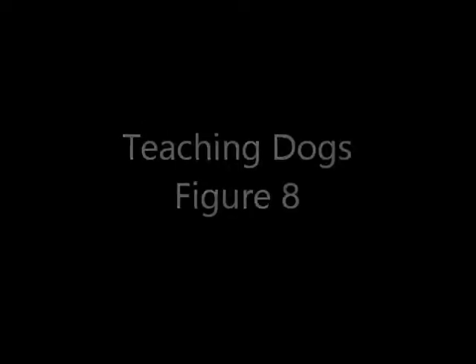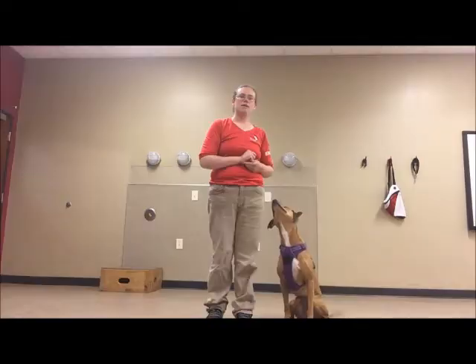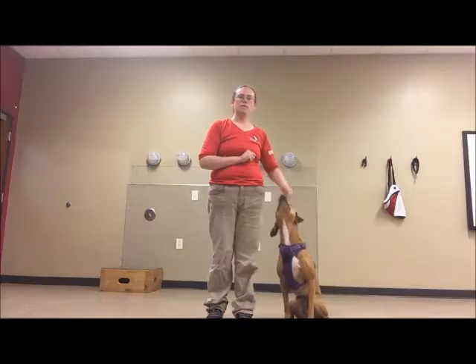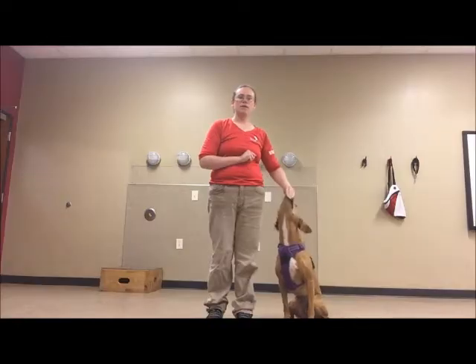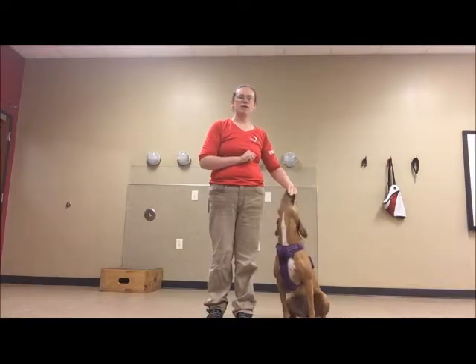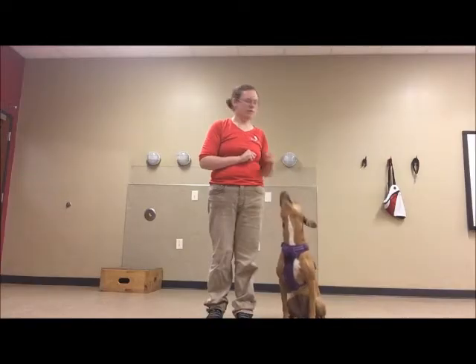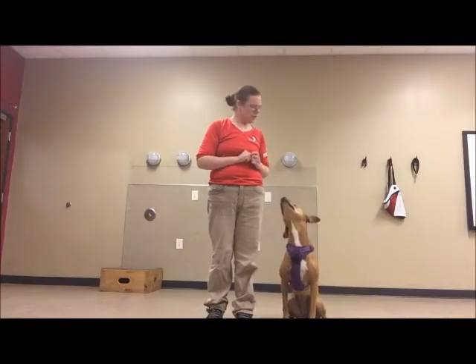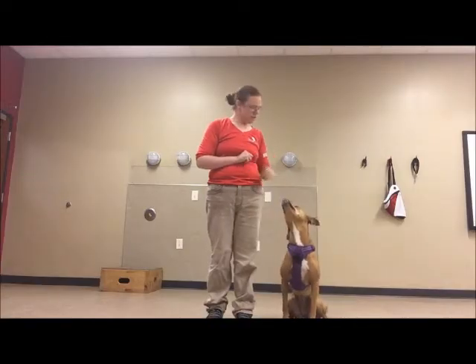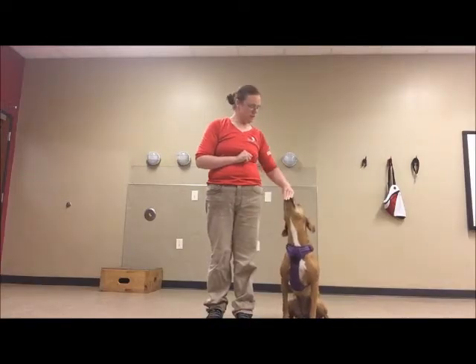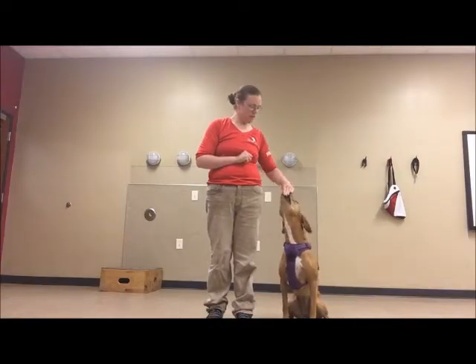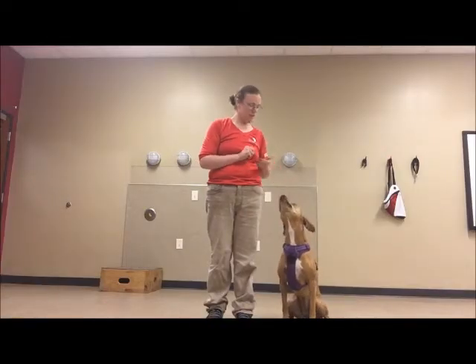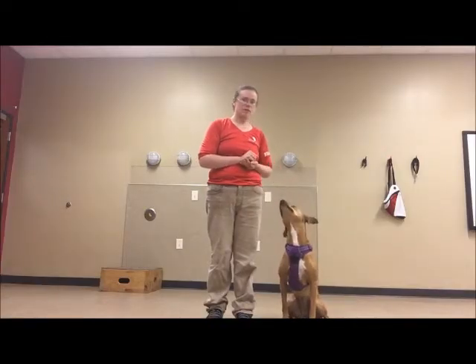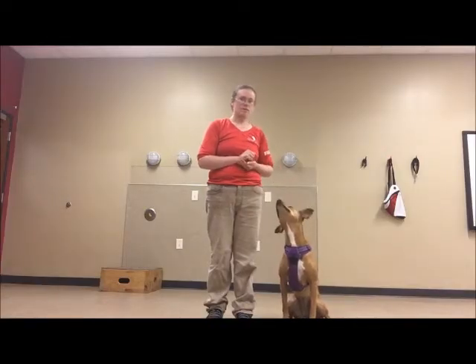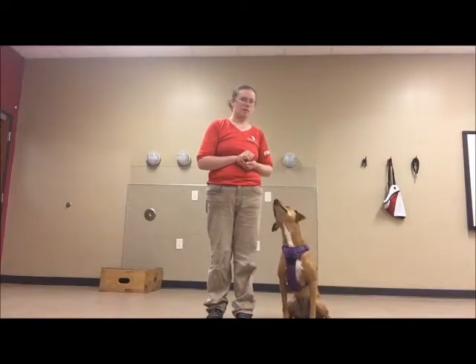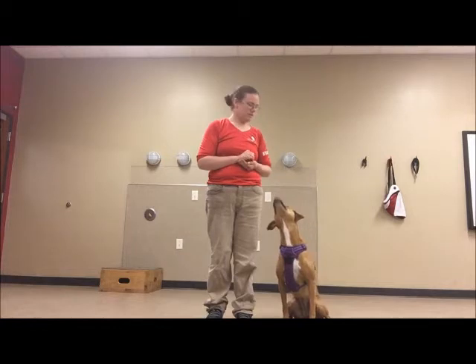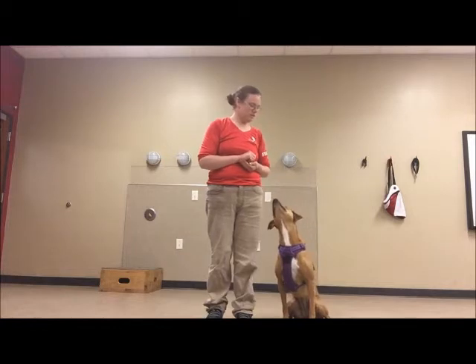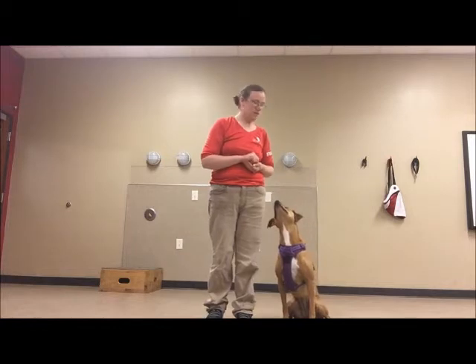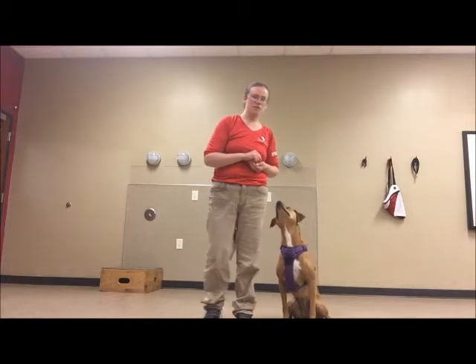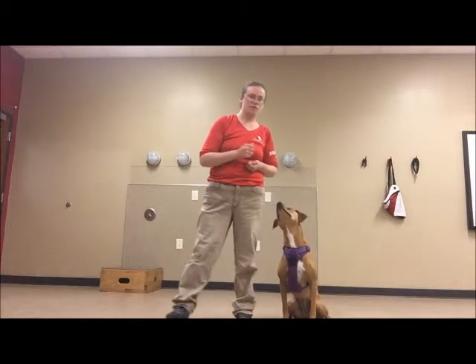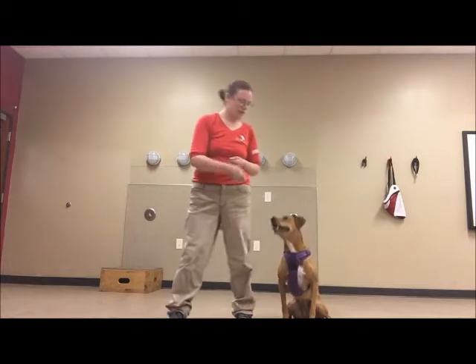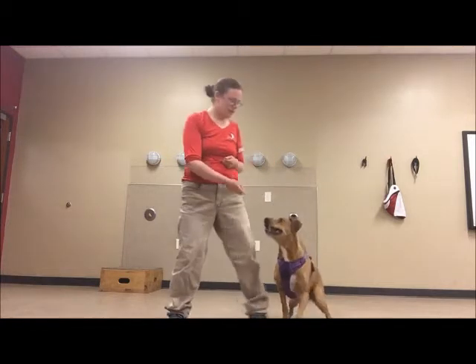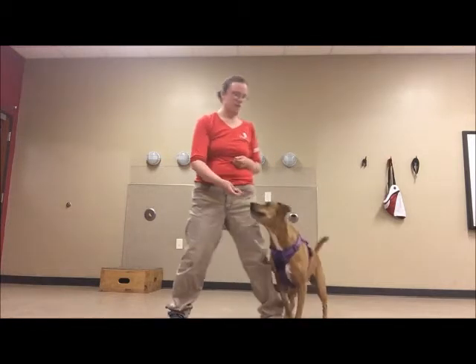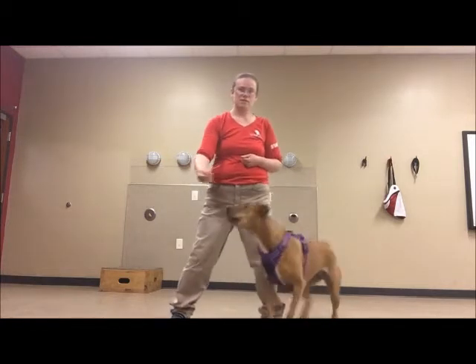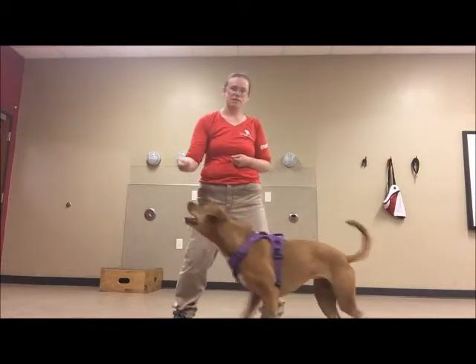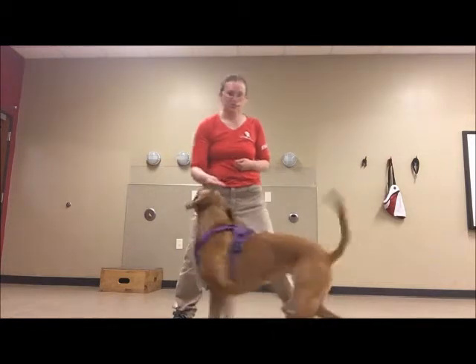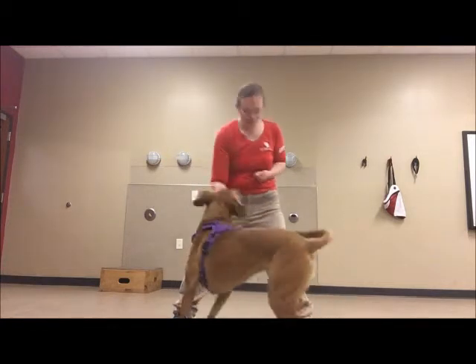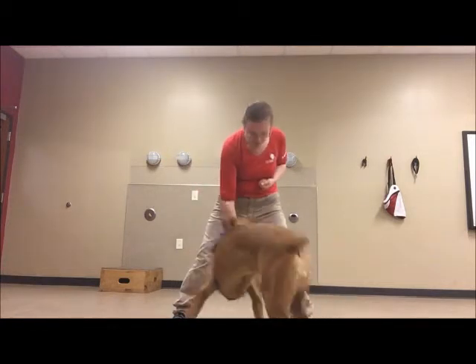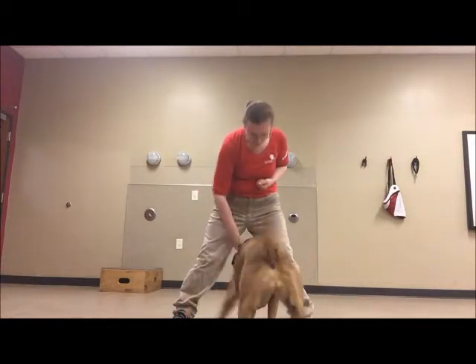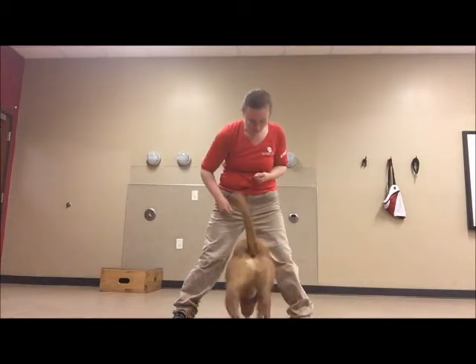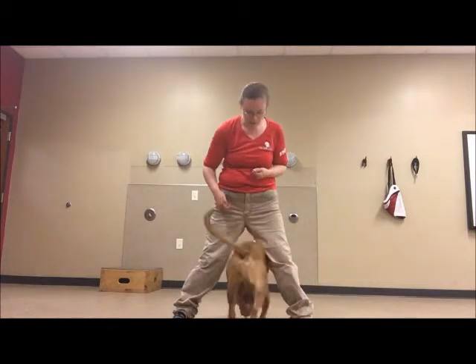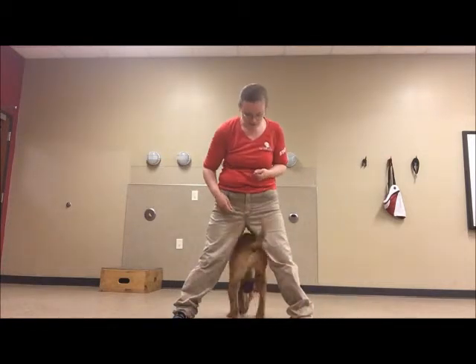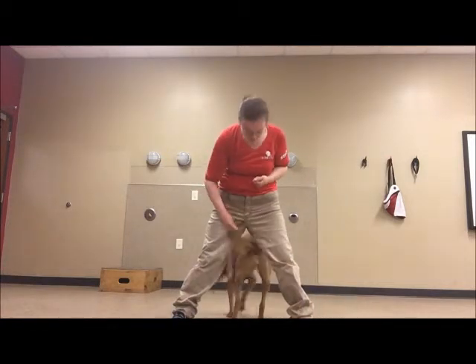We're going to work on figure 8. I'm going to start off just tossing treats under my legs.